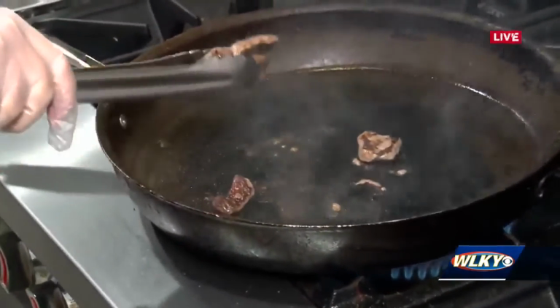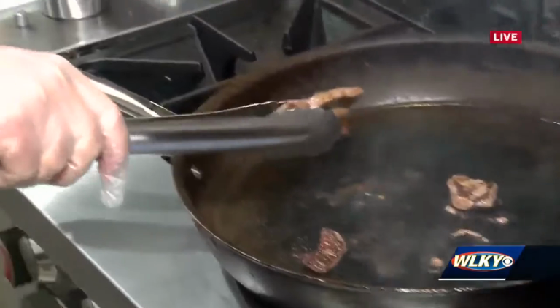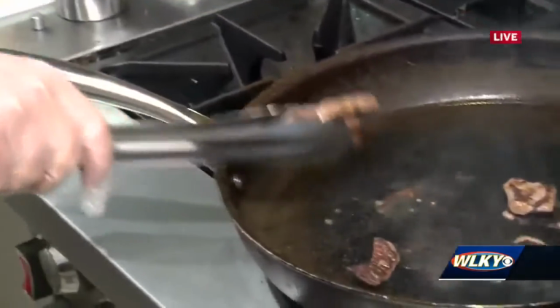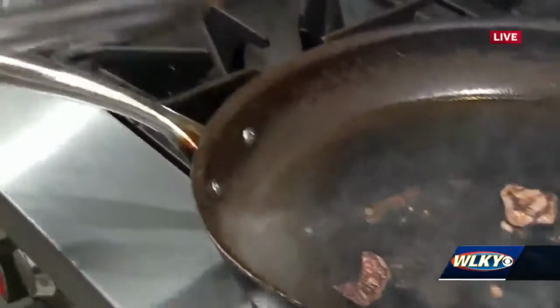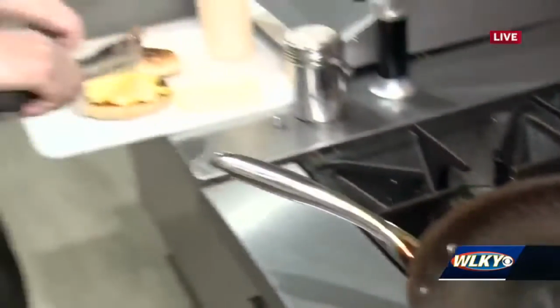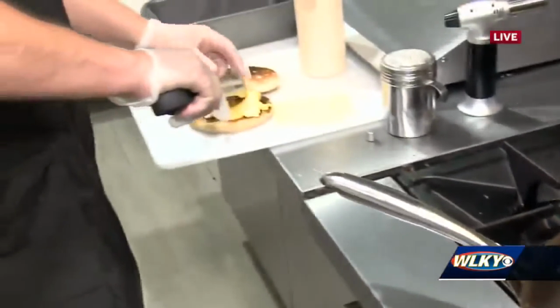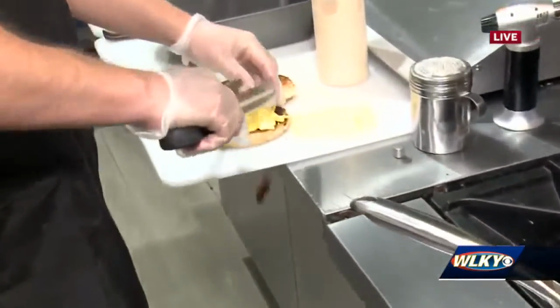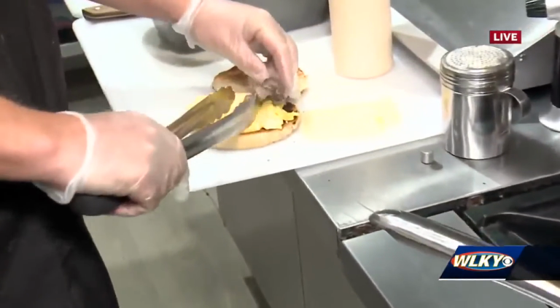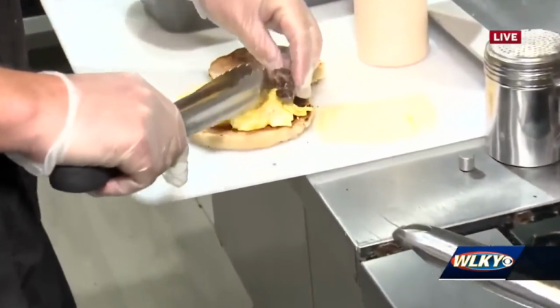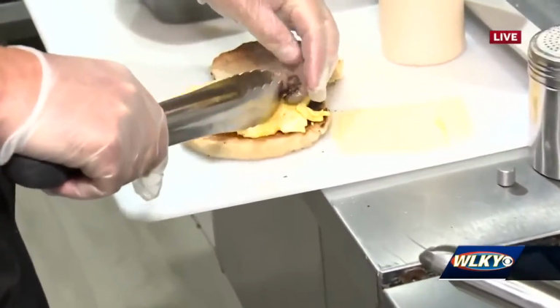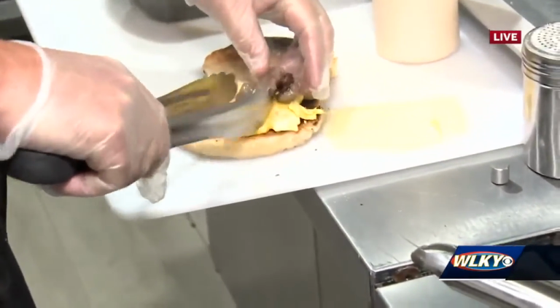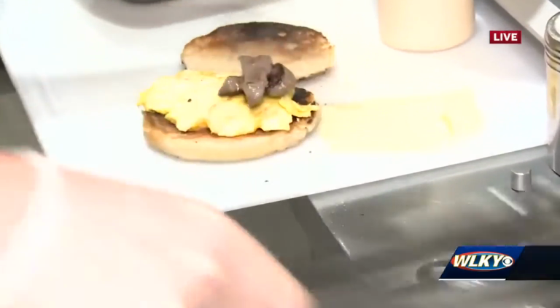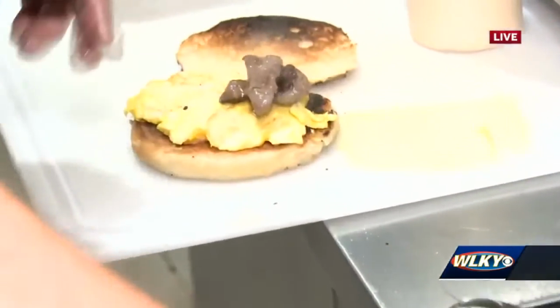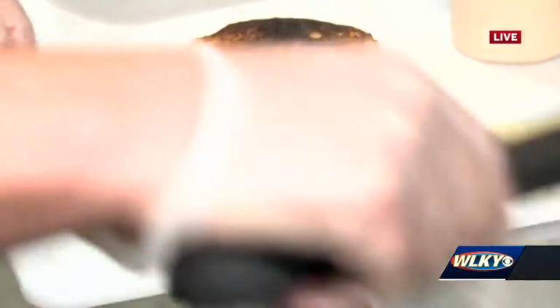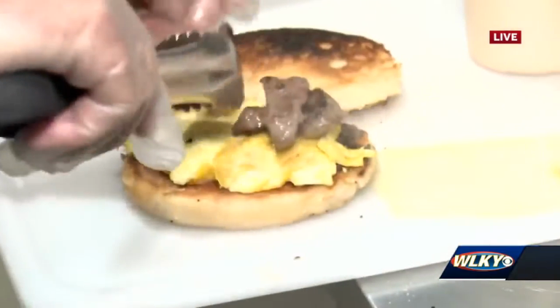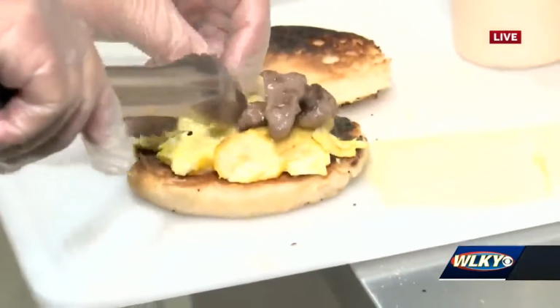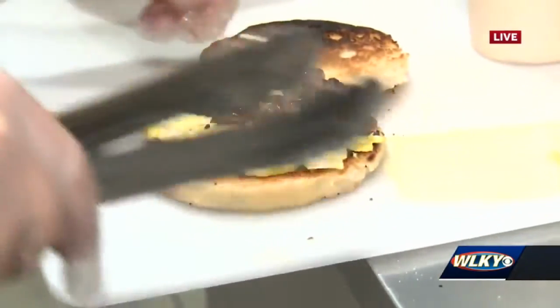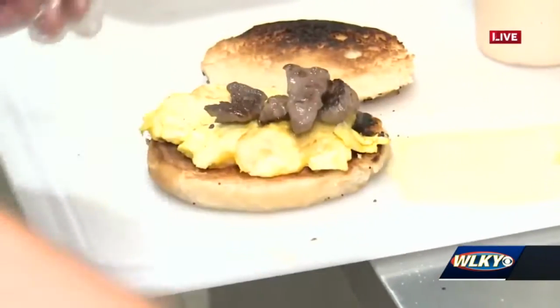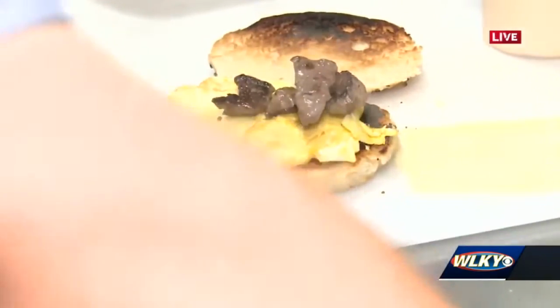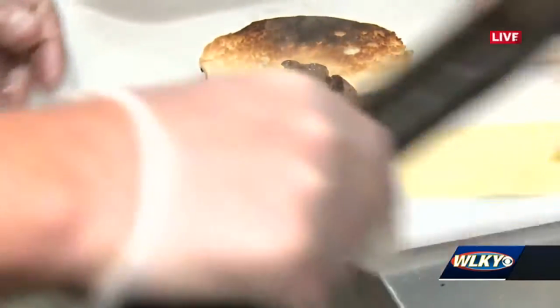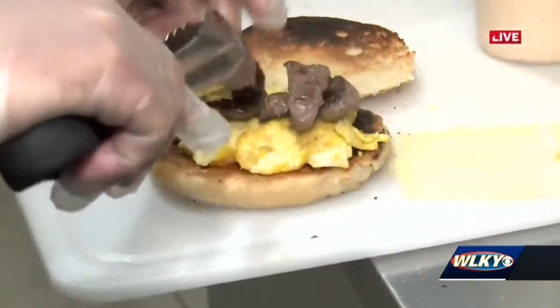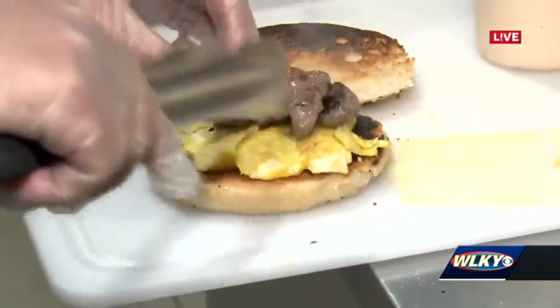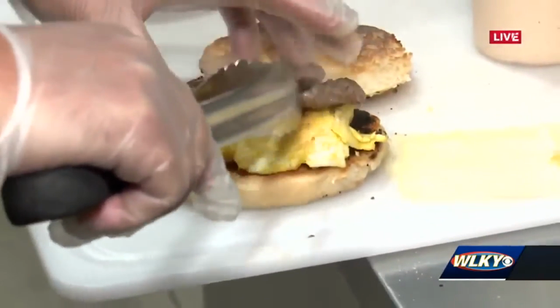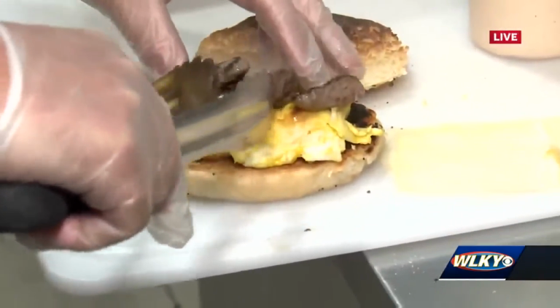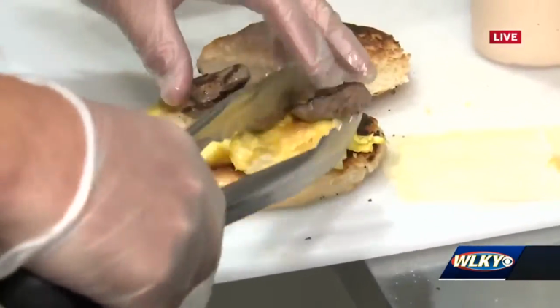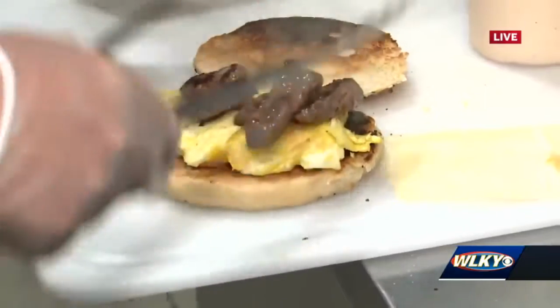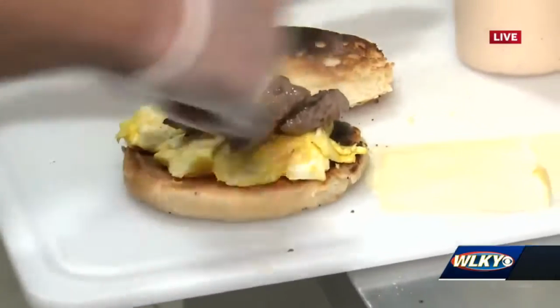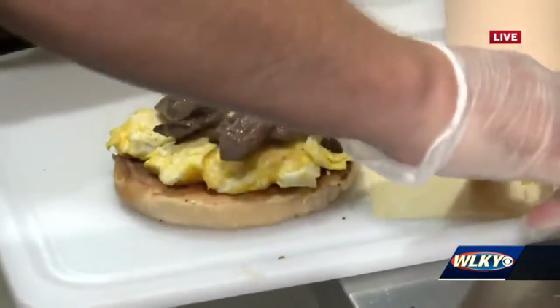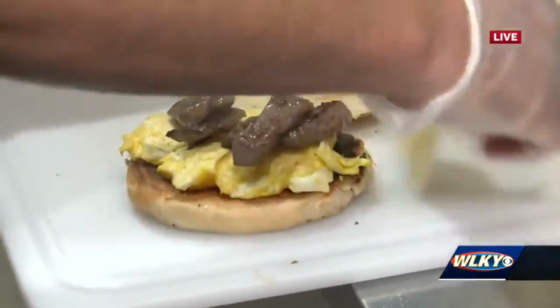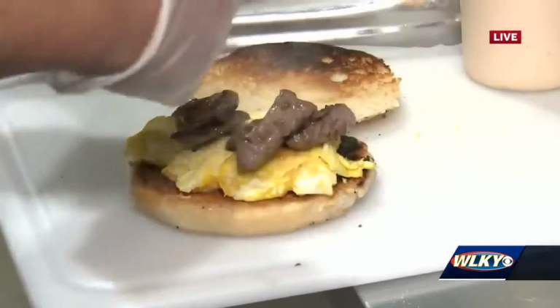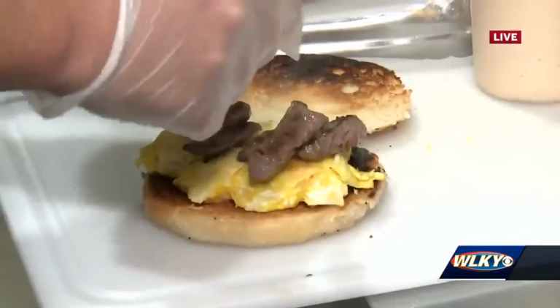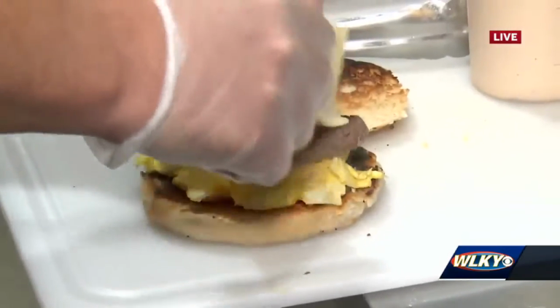Now we're moving — we're putting it on there. We're going to go ahead and top this off here. We're going to assemble this here — get the steaks put on, top it with some Arvarti cheese here.